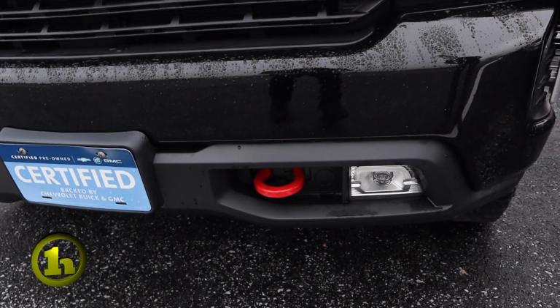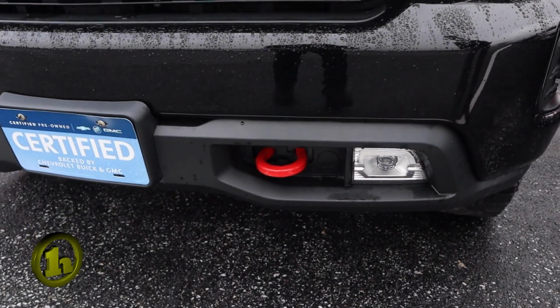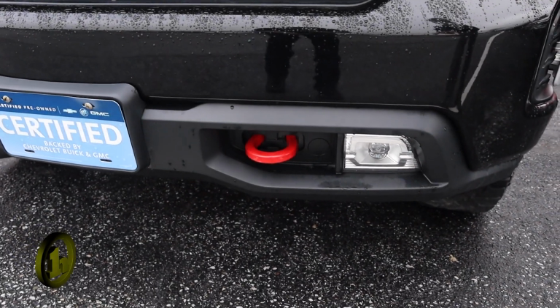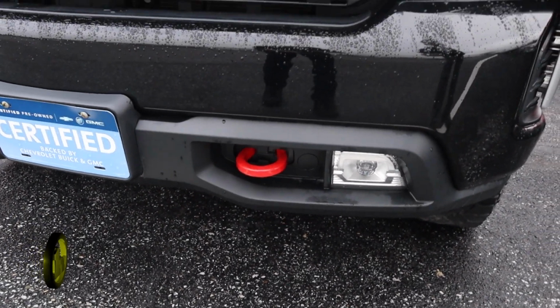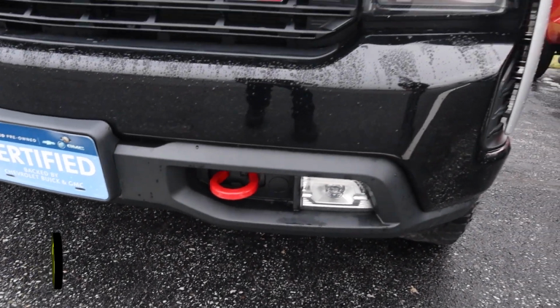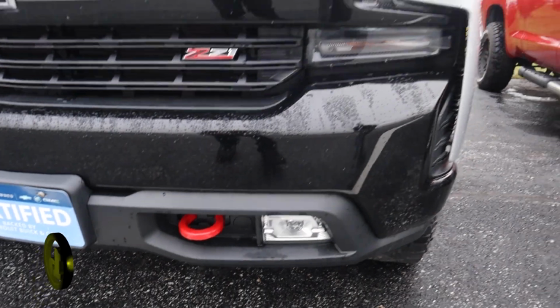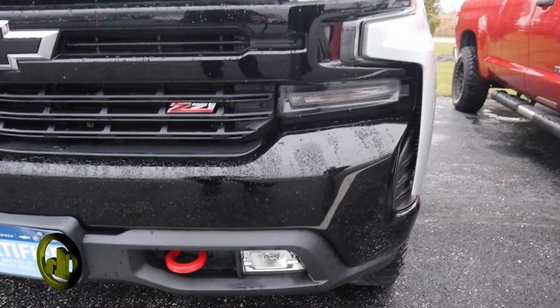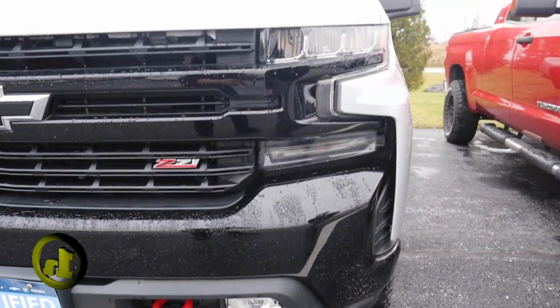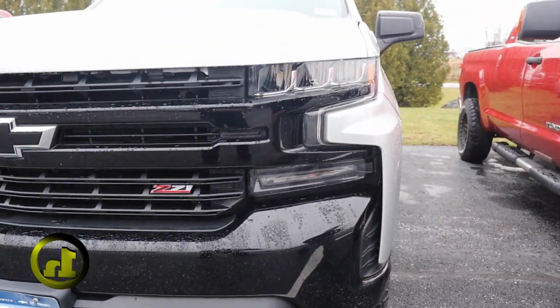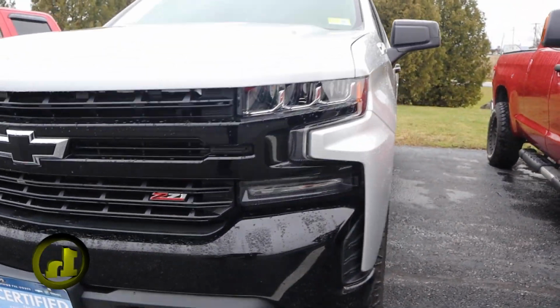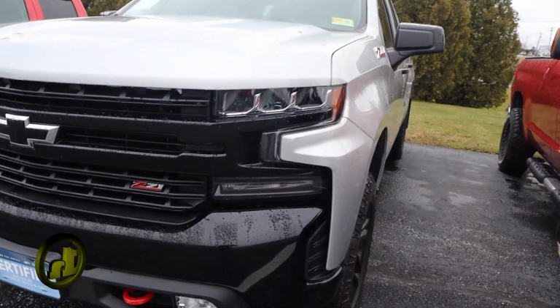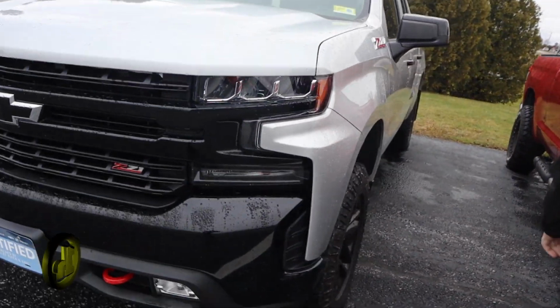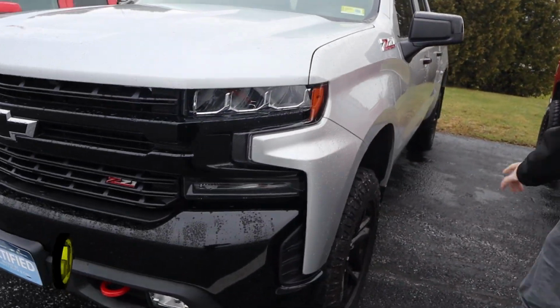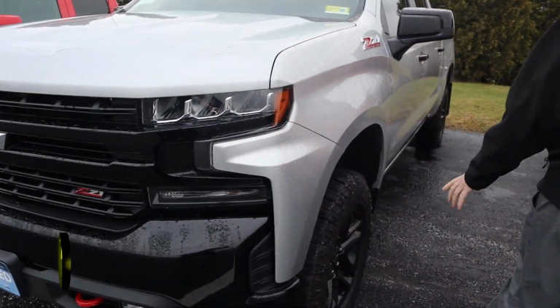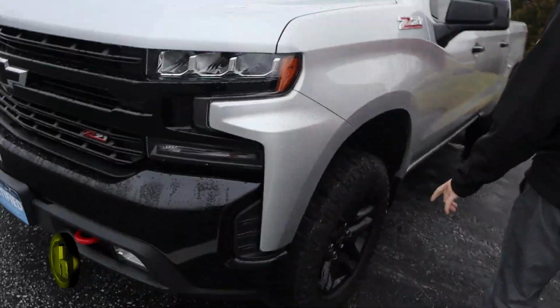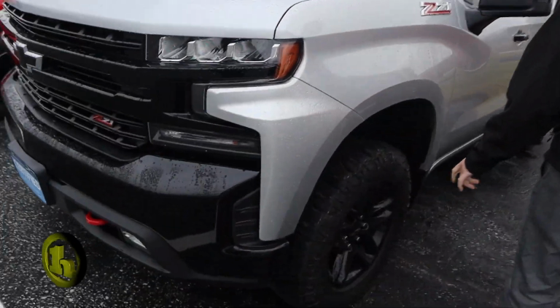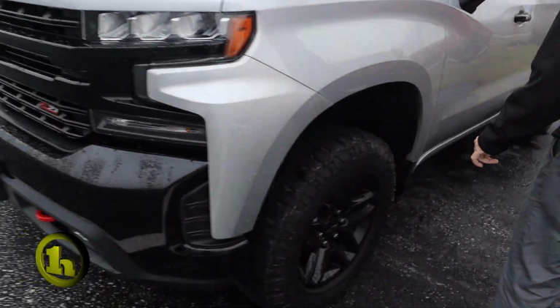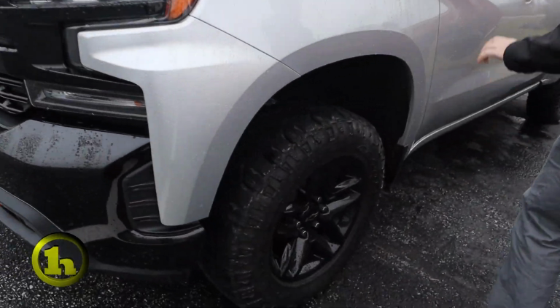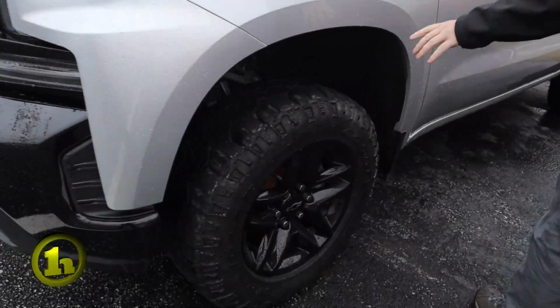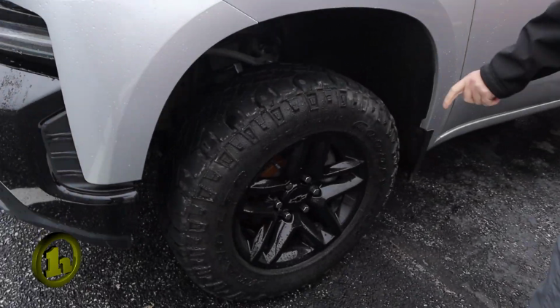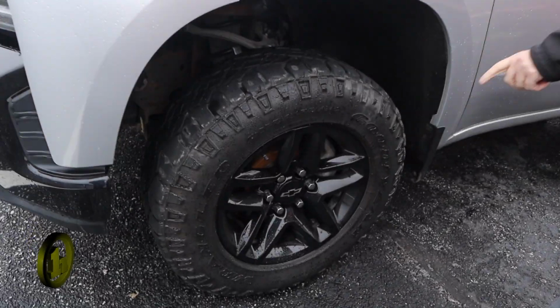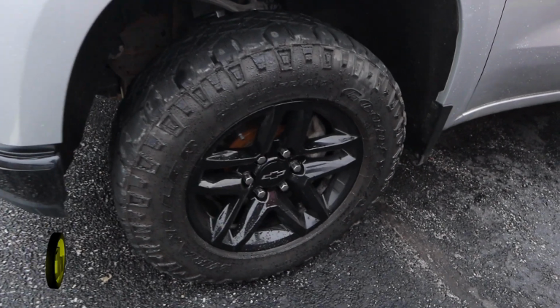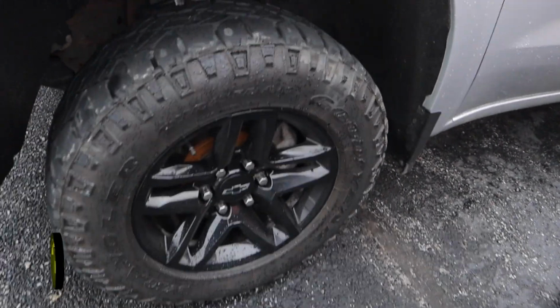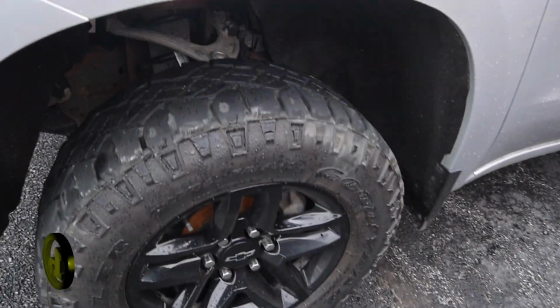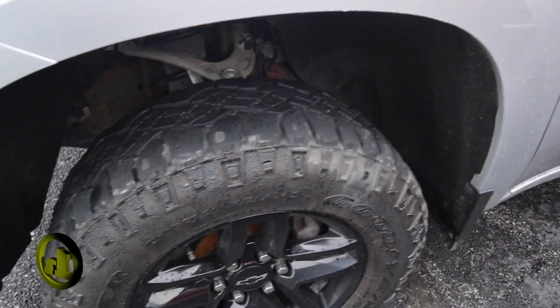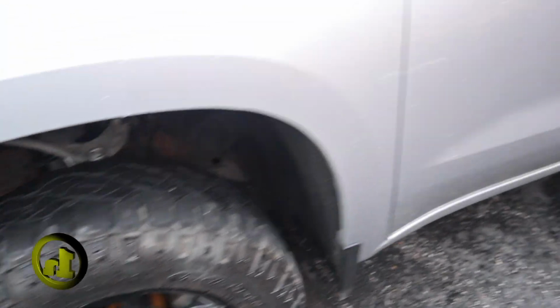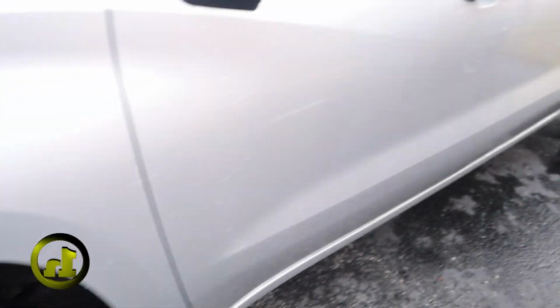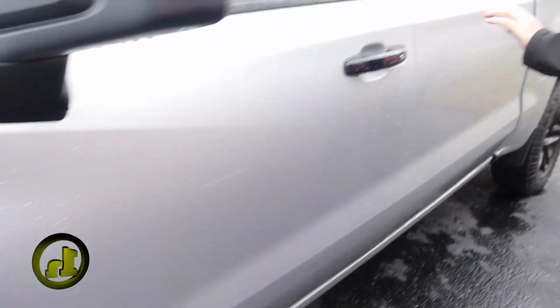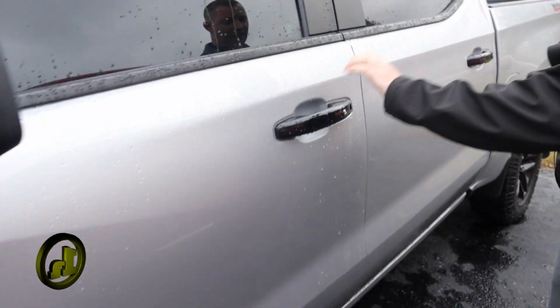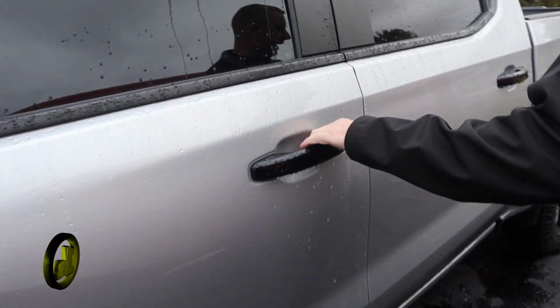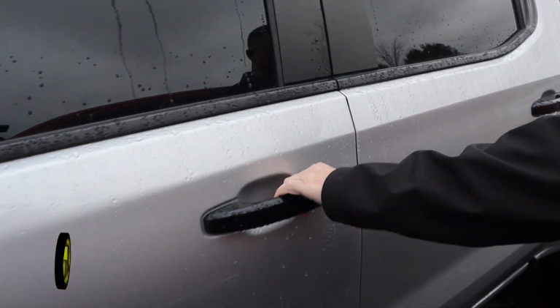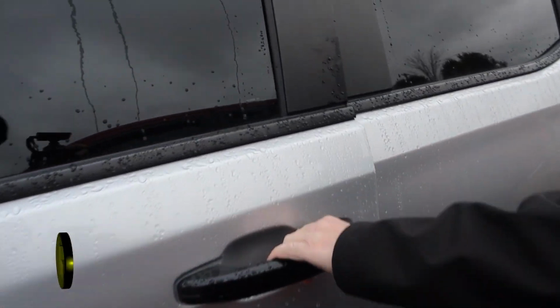It's got the red recovery hooks in the front. You got the metallic black wheels, really good tires on them, black handles here.